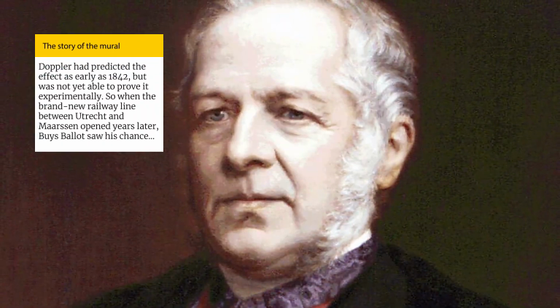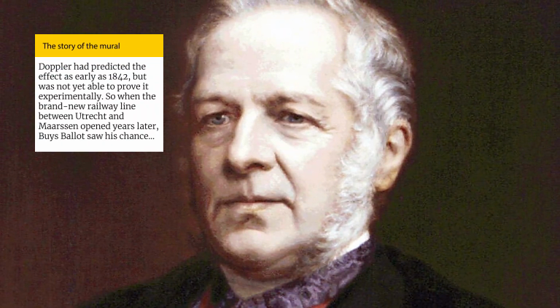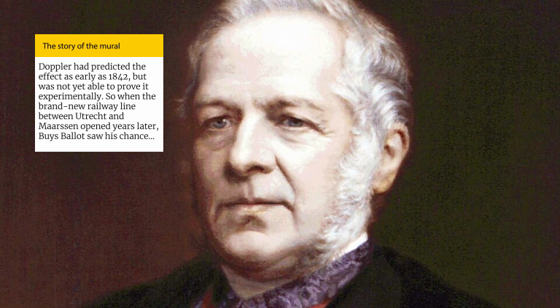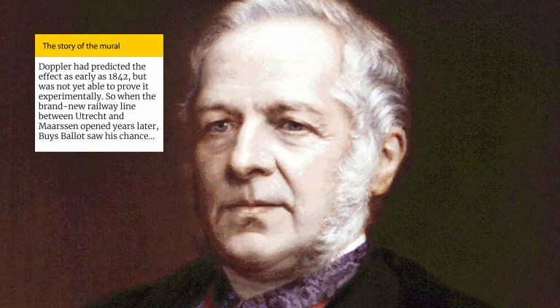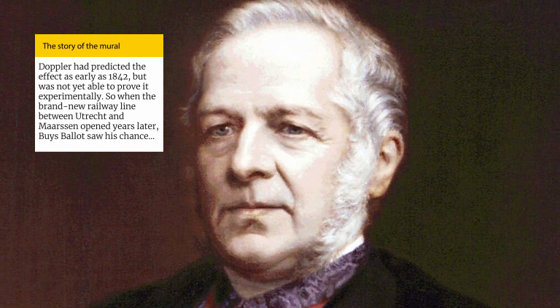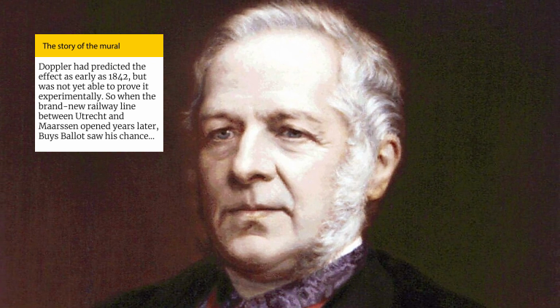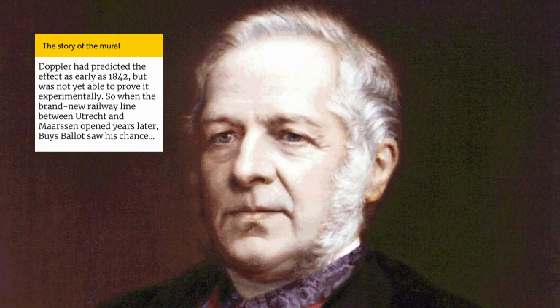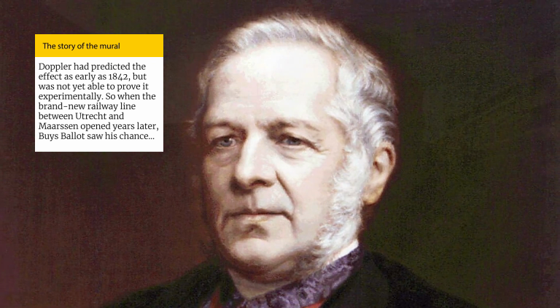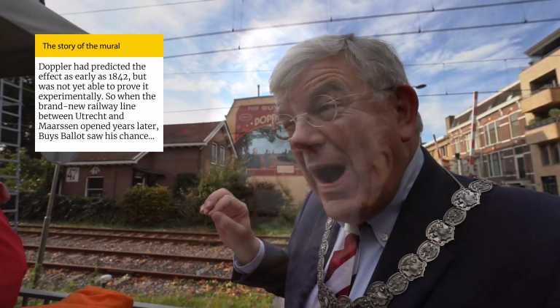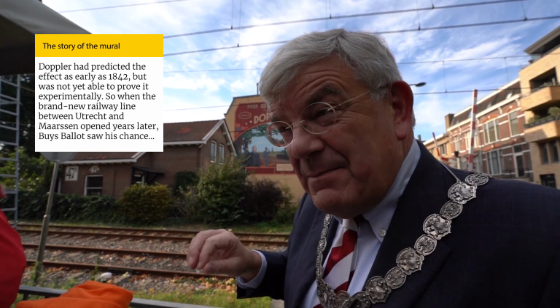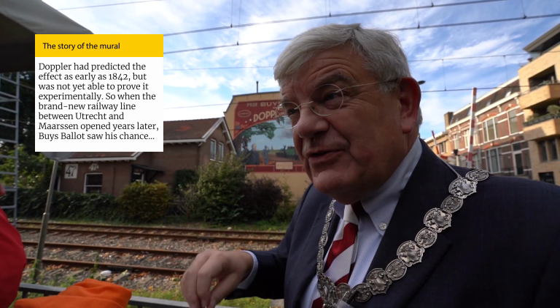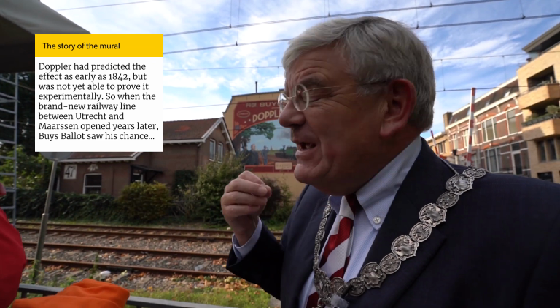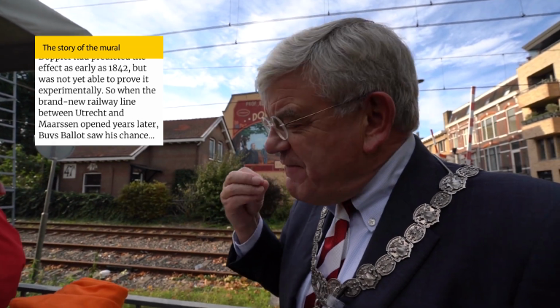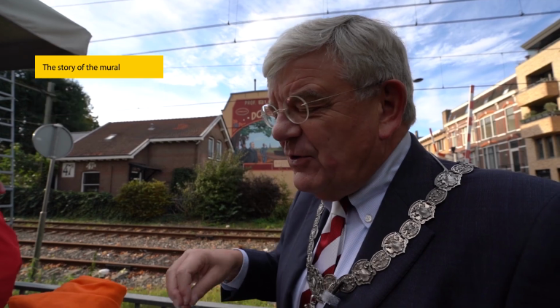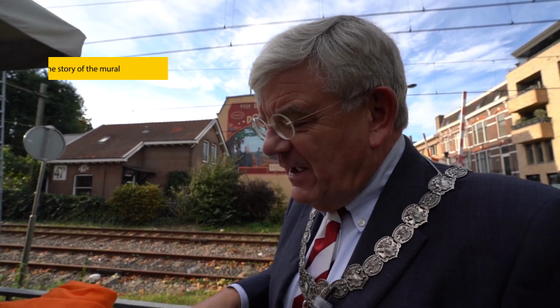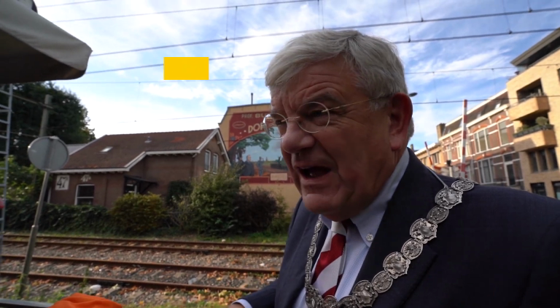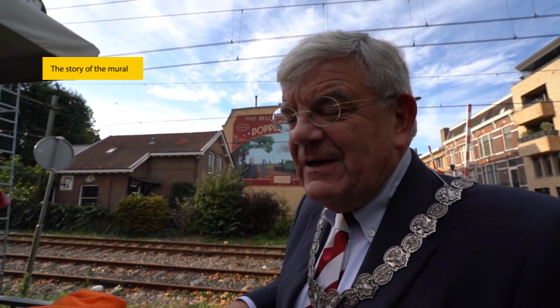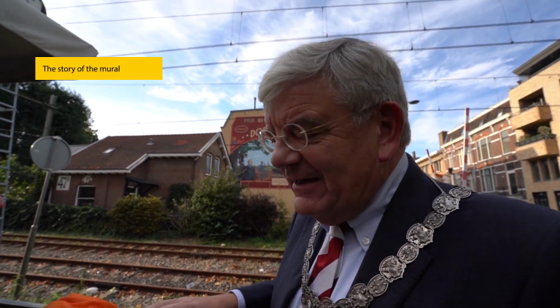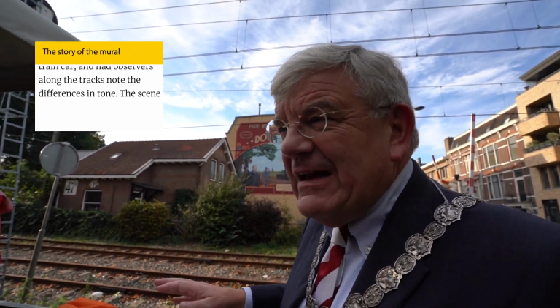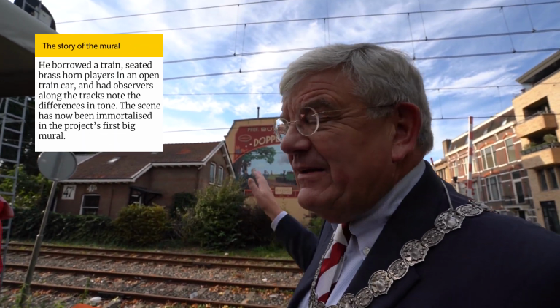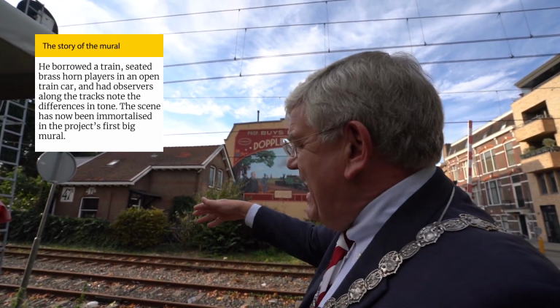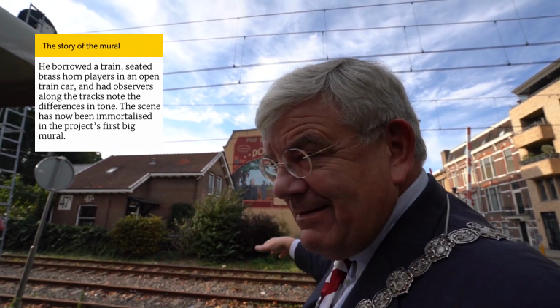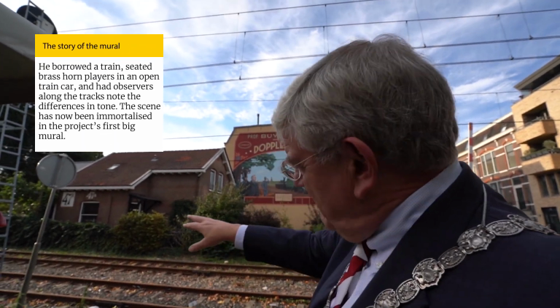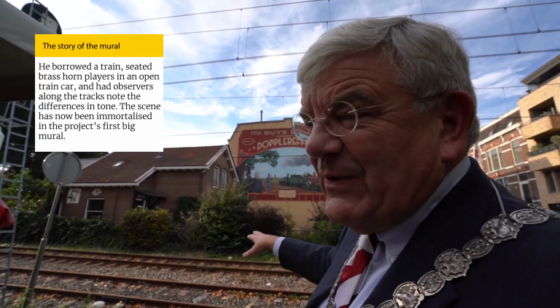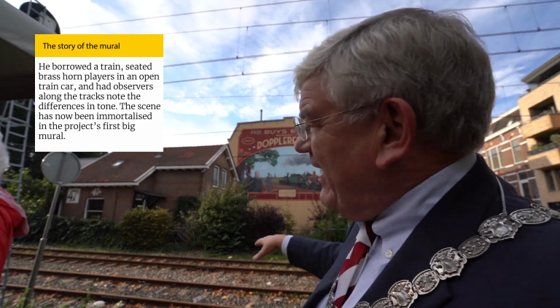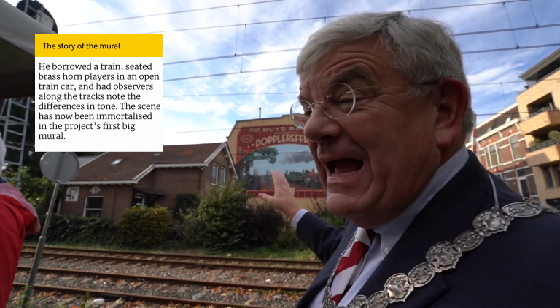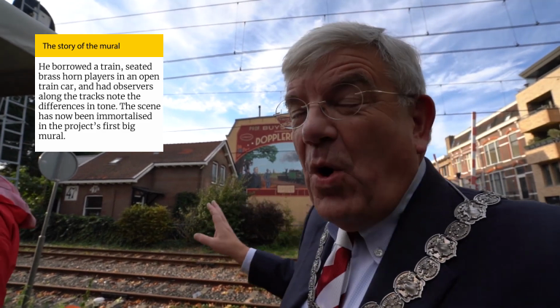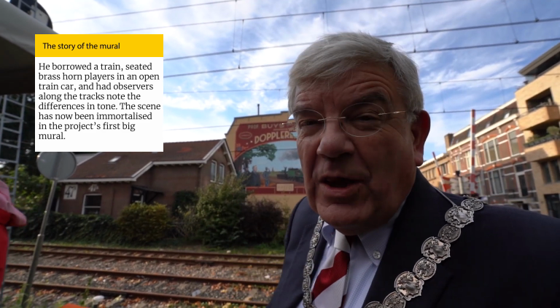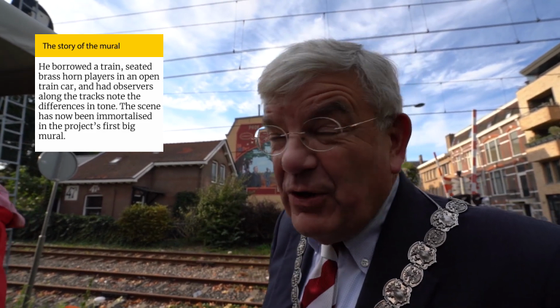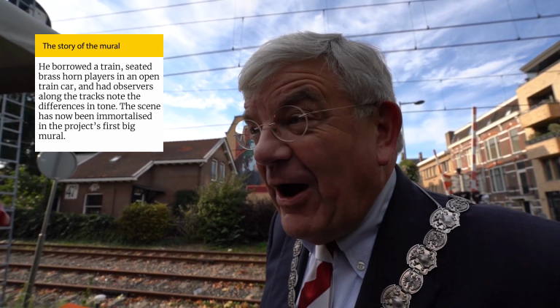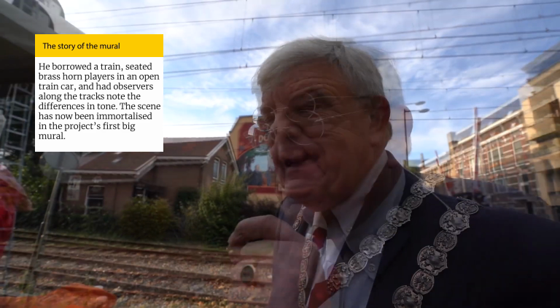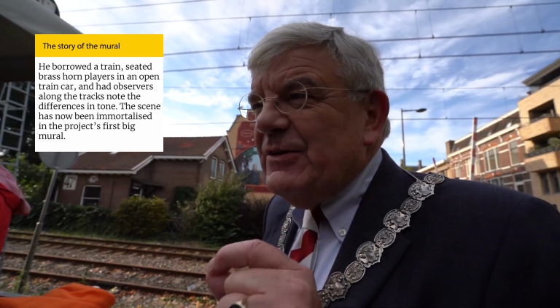Buys Ballot — he's very famous, and now we know why, because he was a very good professor. Science went ahead by this railway track, and the wall is beautiful now.